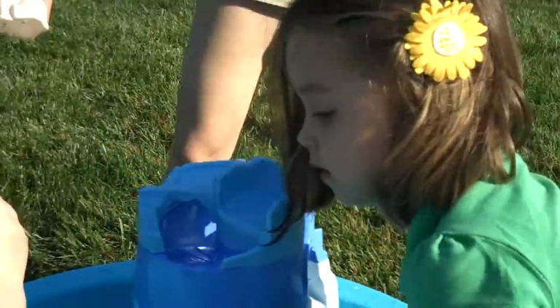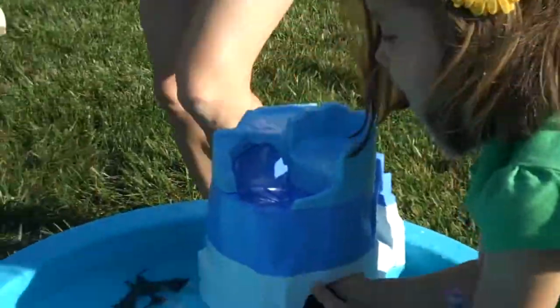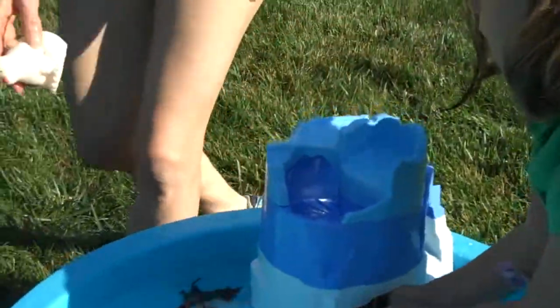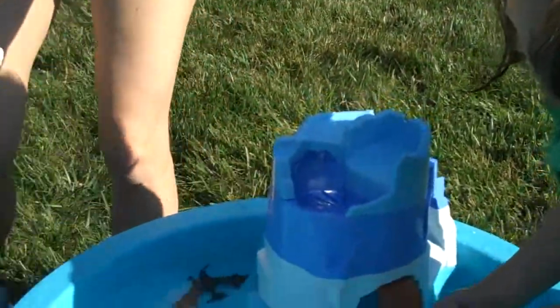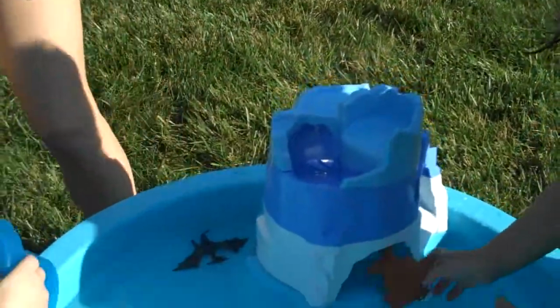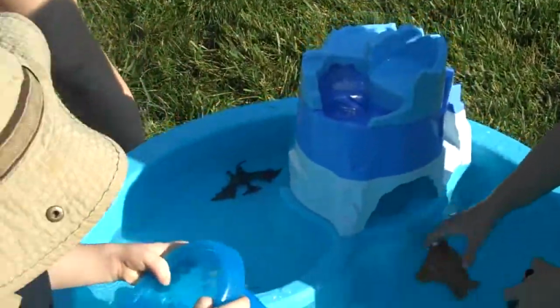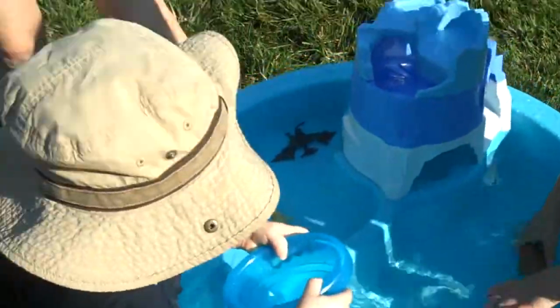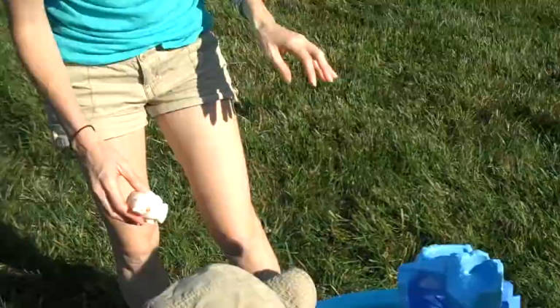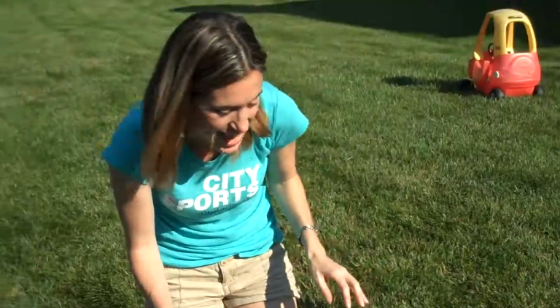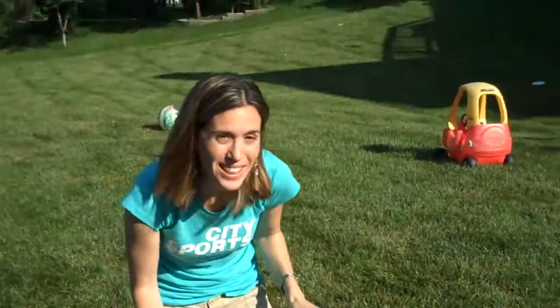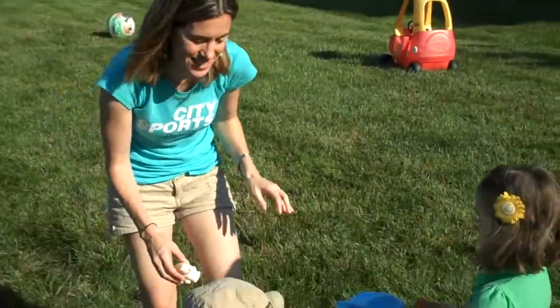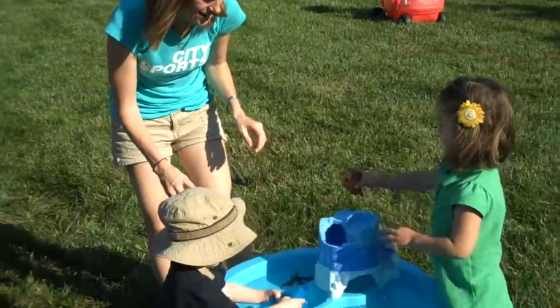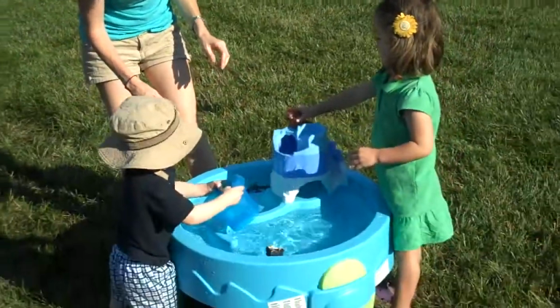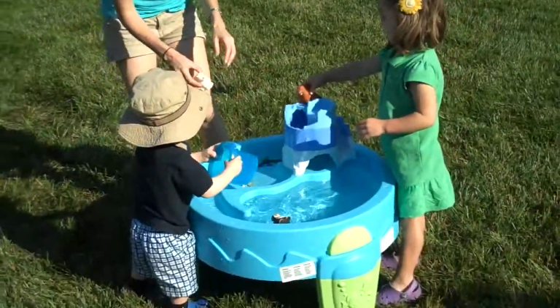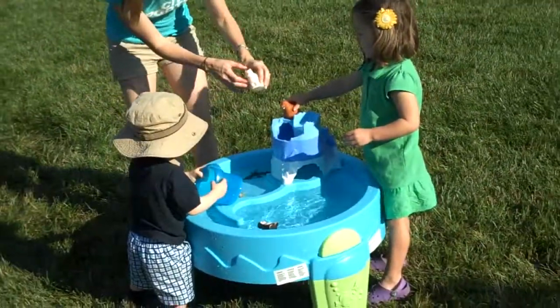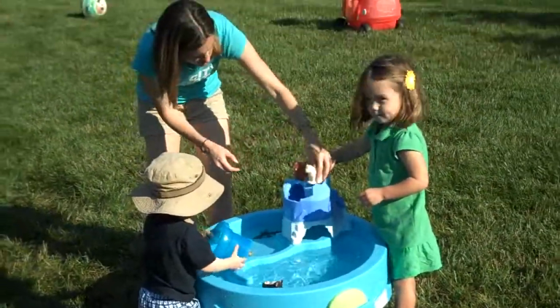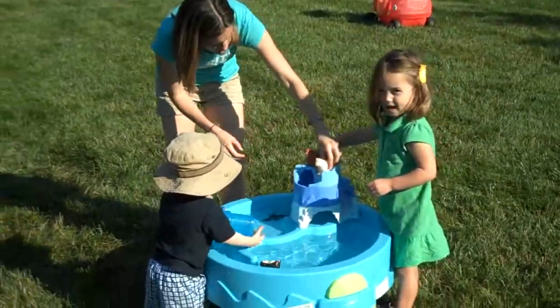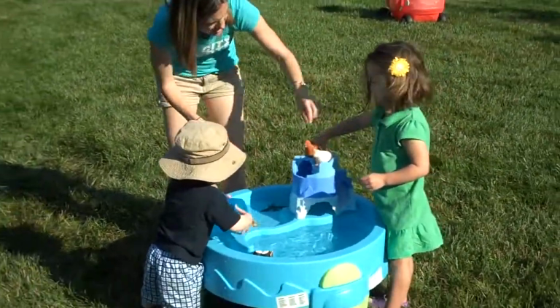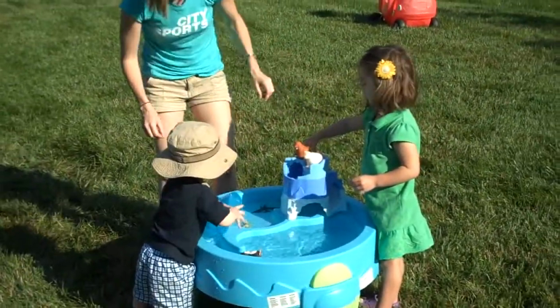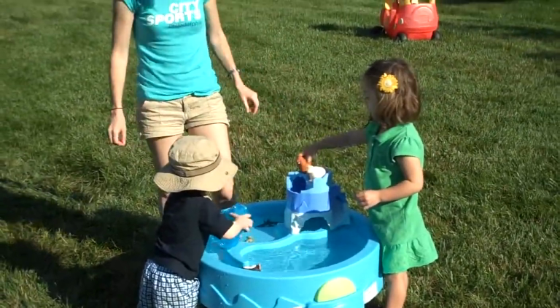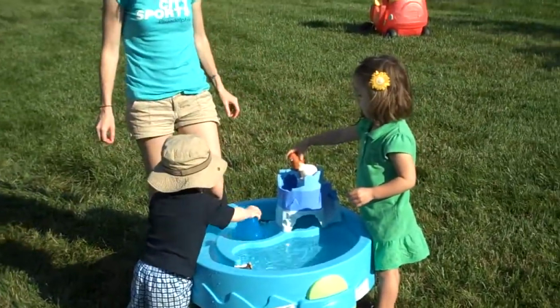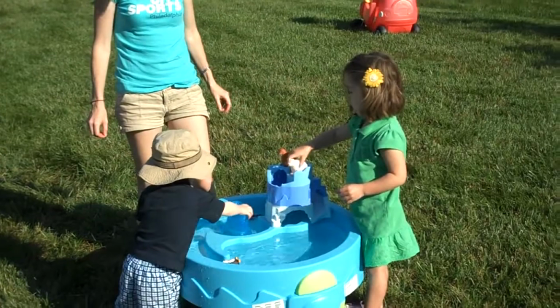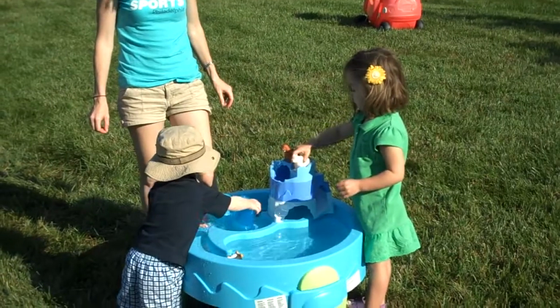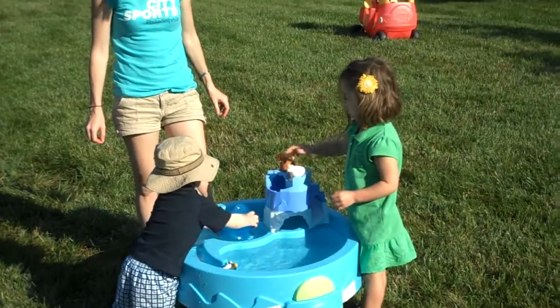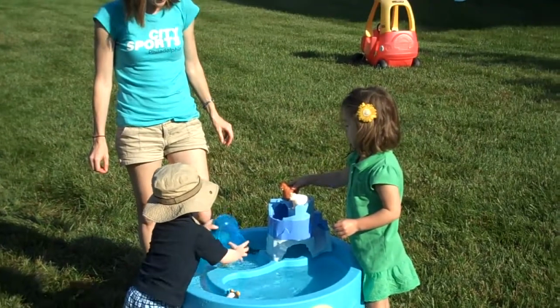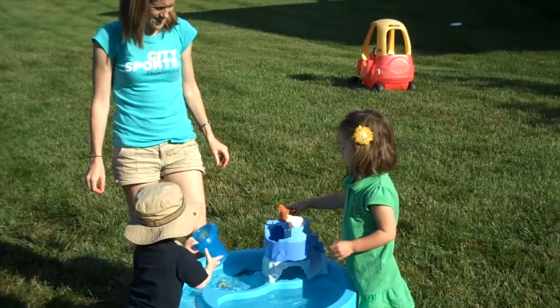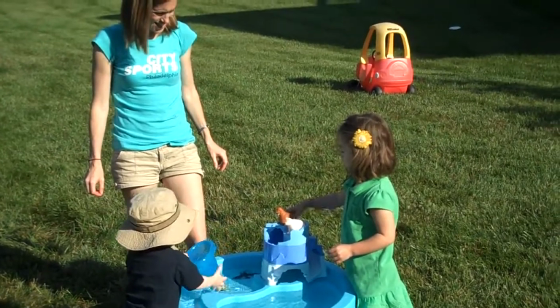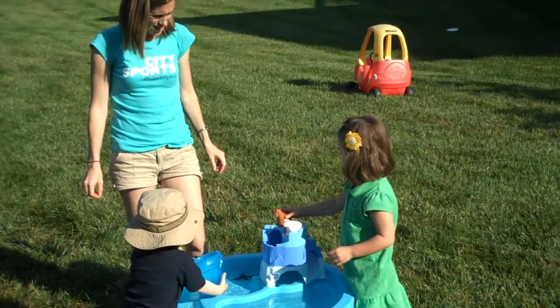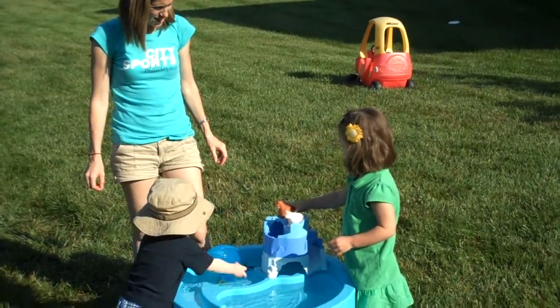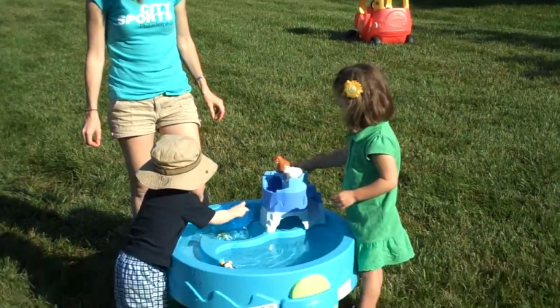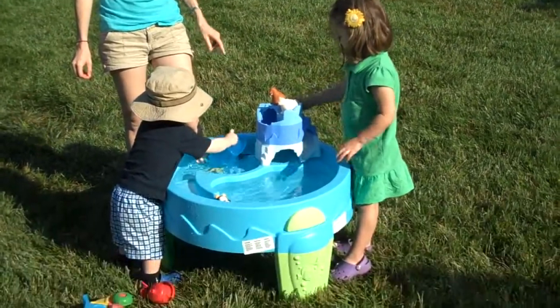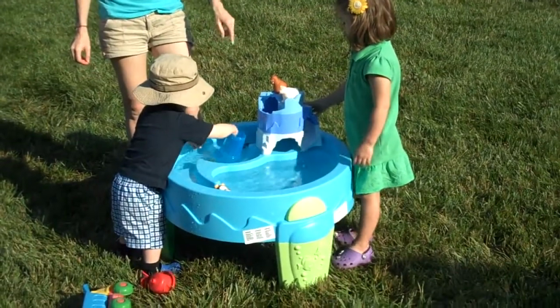$50. Kids will be entertained for hours and you're on the deck. We love this thing. Oh, they can perch. Very cute.